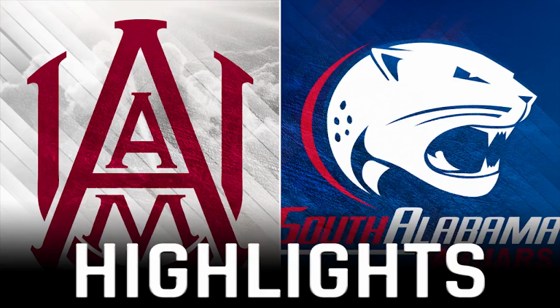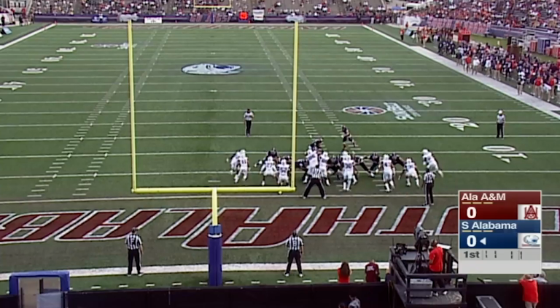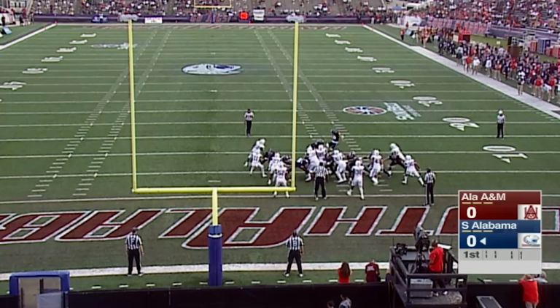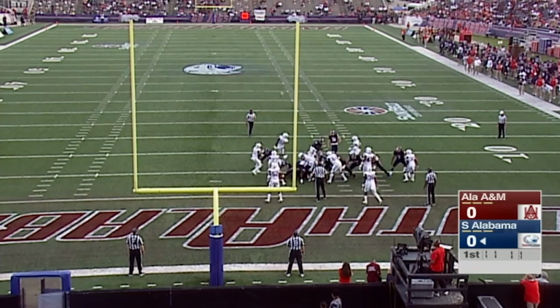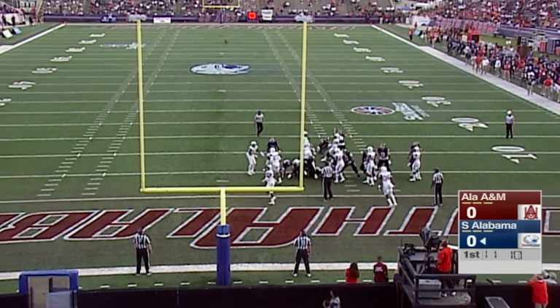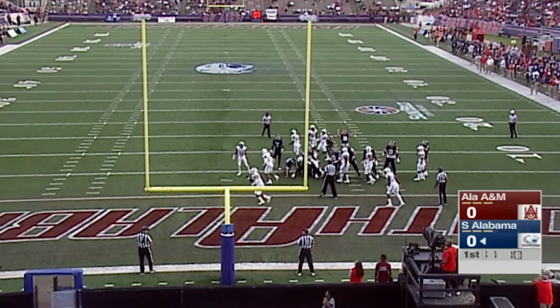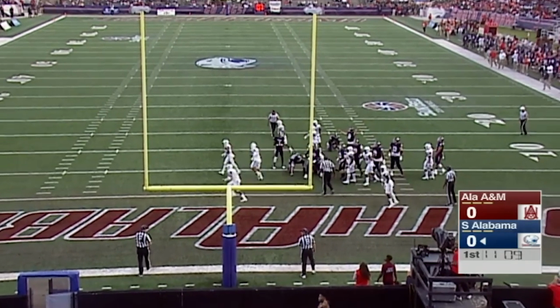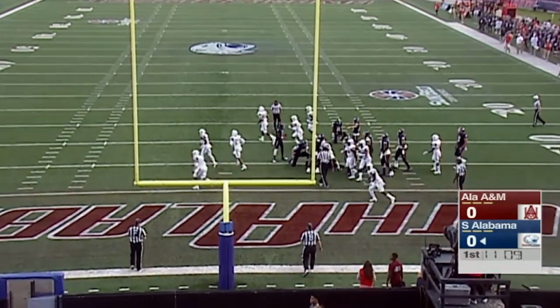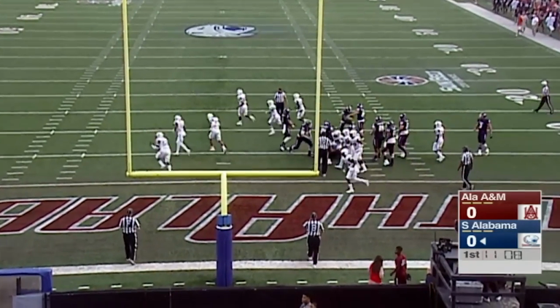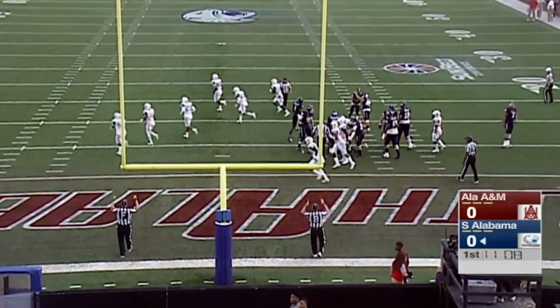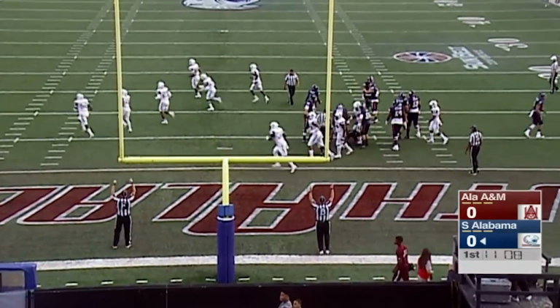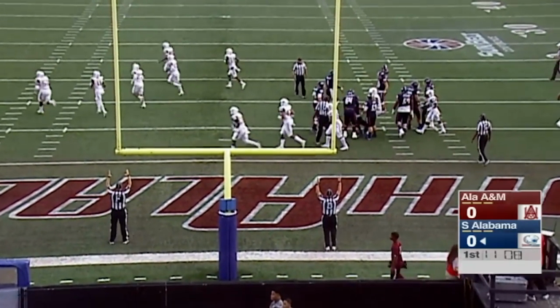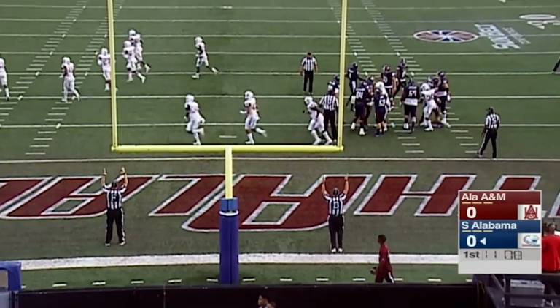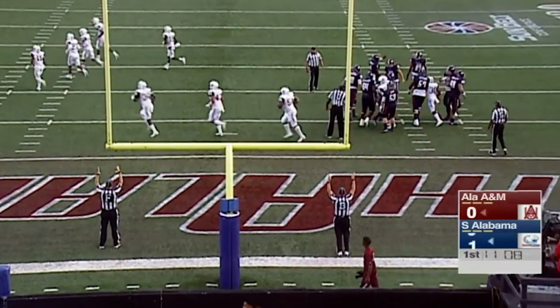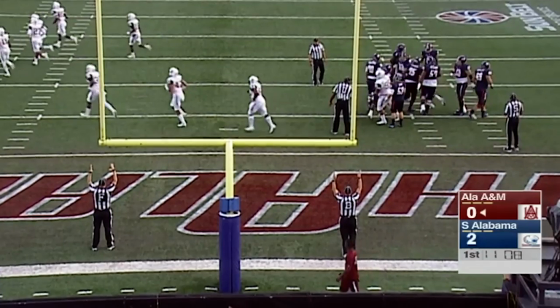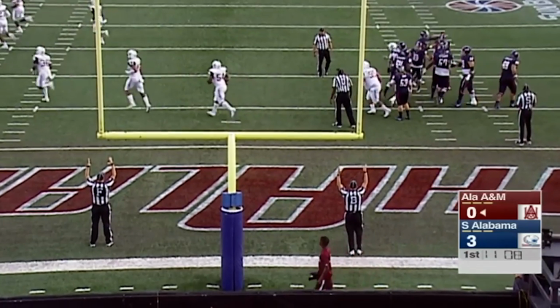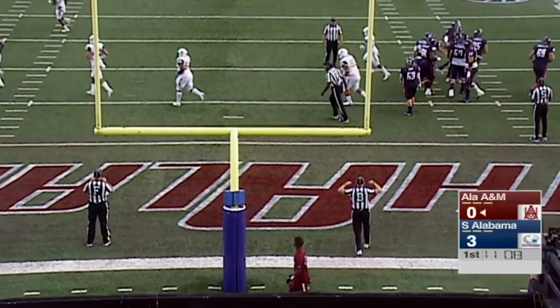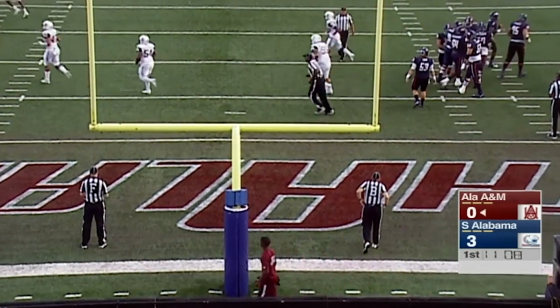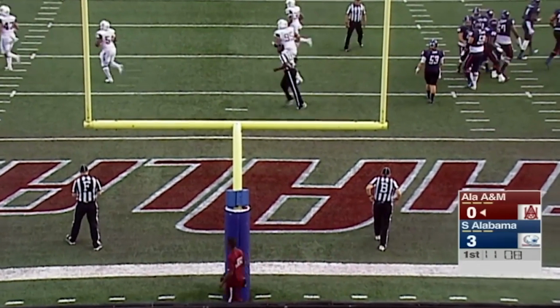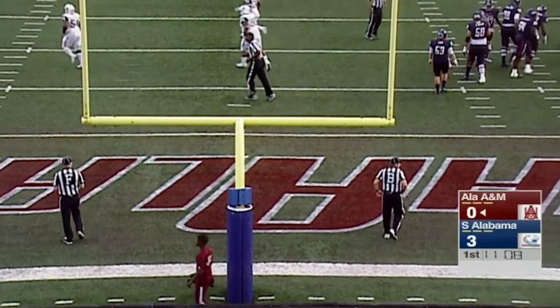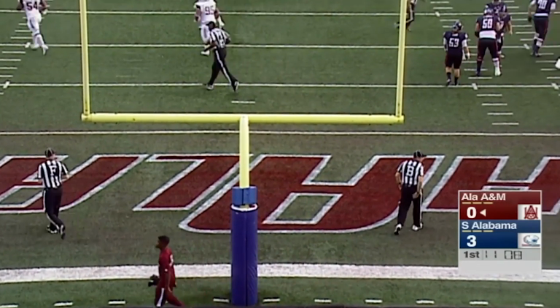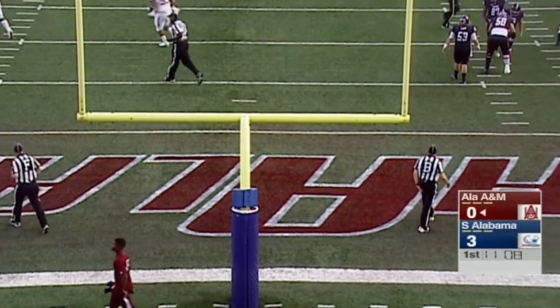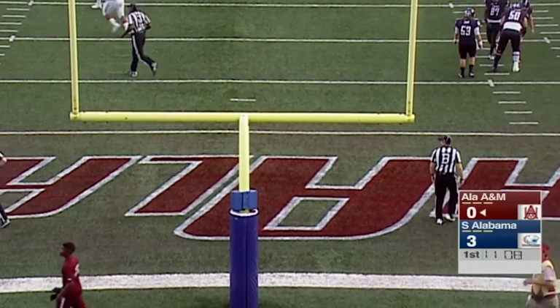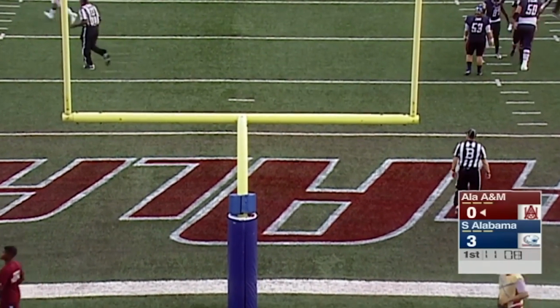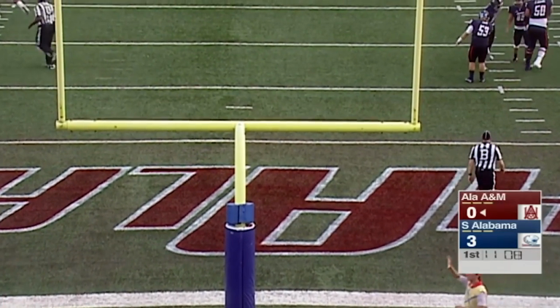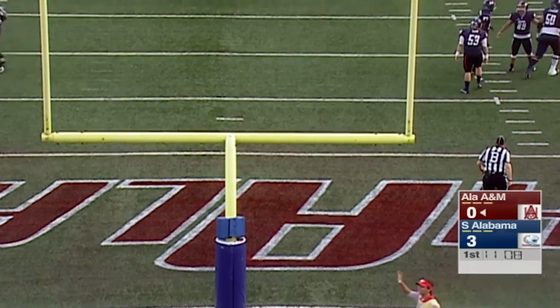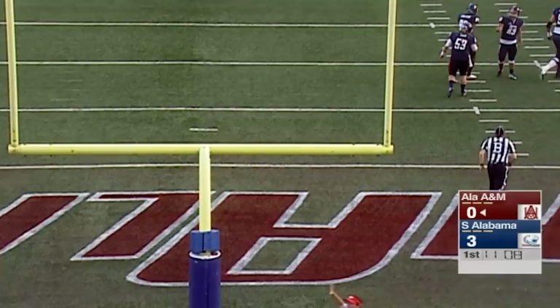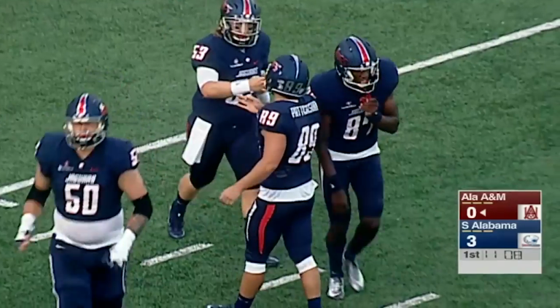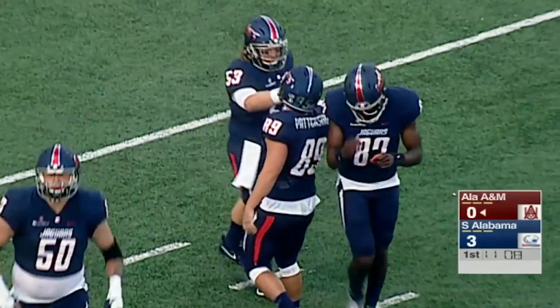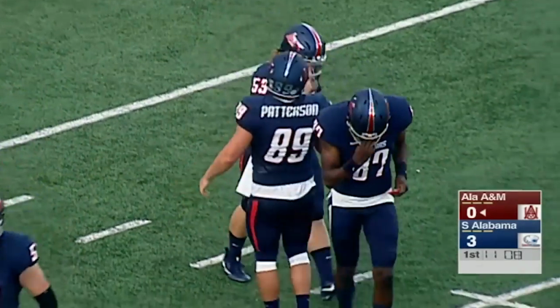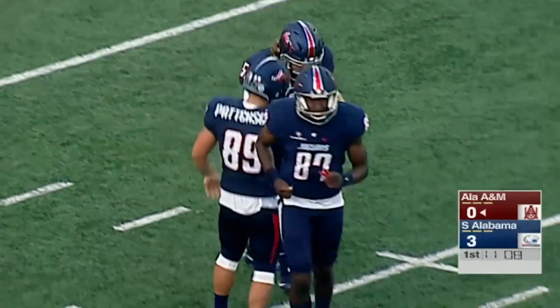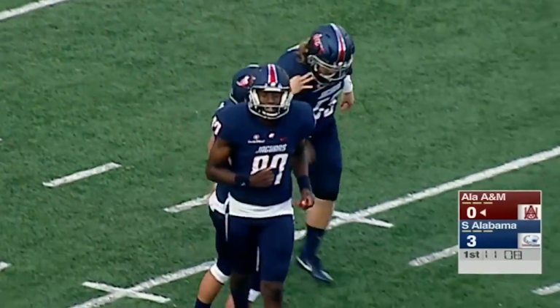Kind of angled on this one, and he's going to pump it through the uprights and good. The third 20-yard field goal of the season for Gavin Patterson gives South Alabama the early 3-0 lead here in Mobile.